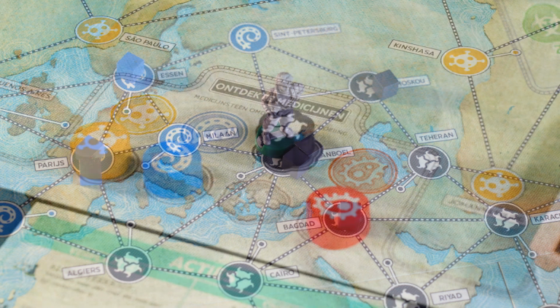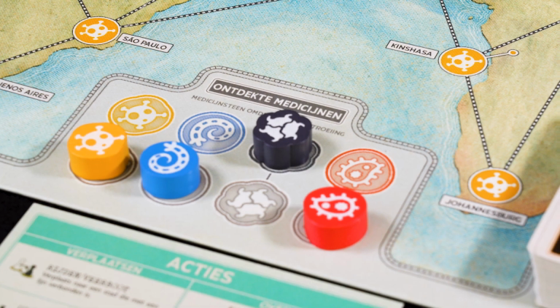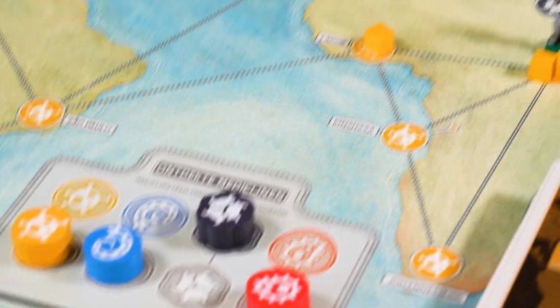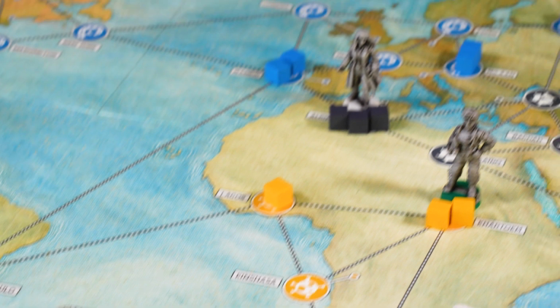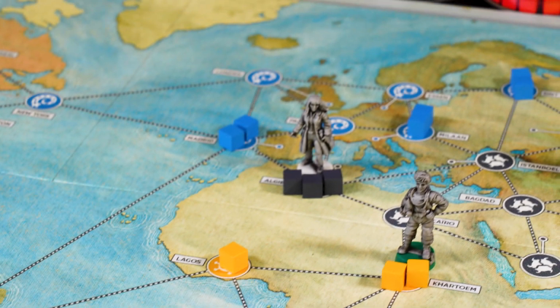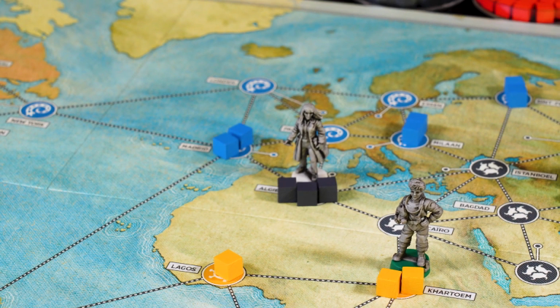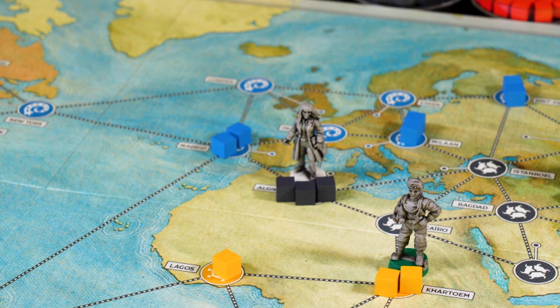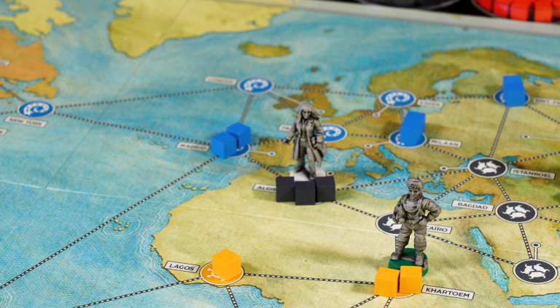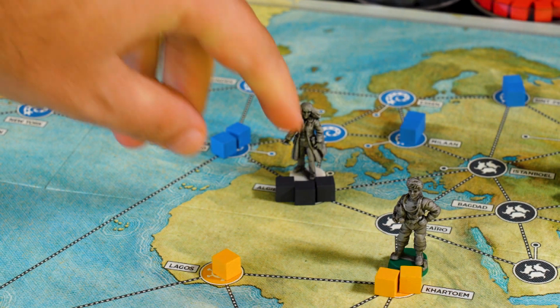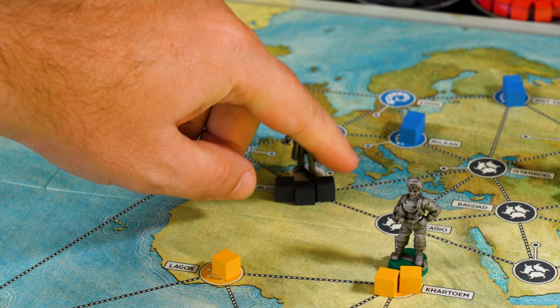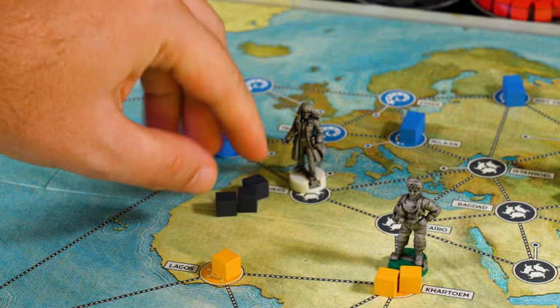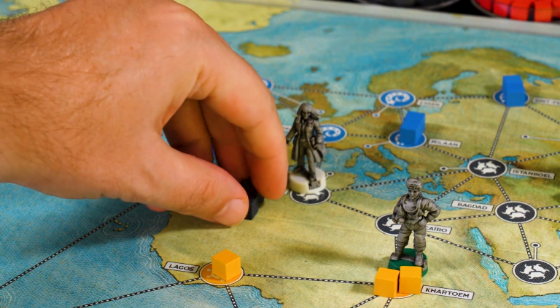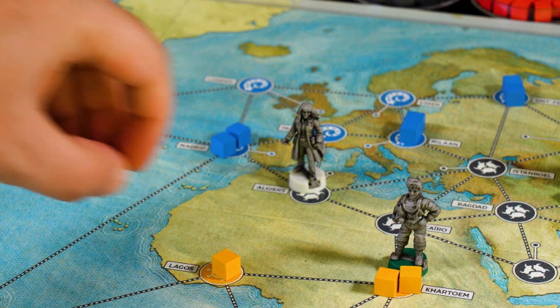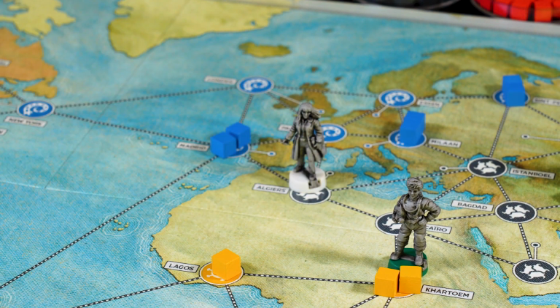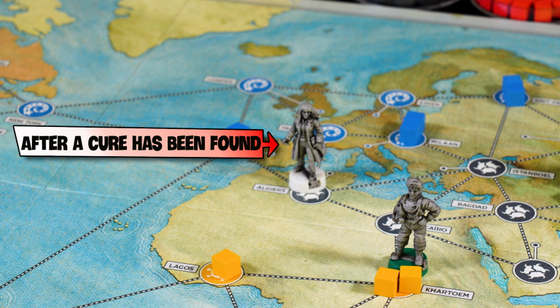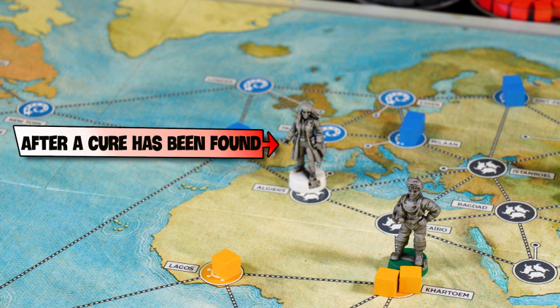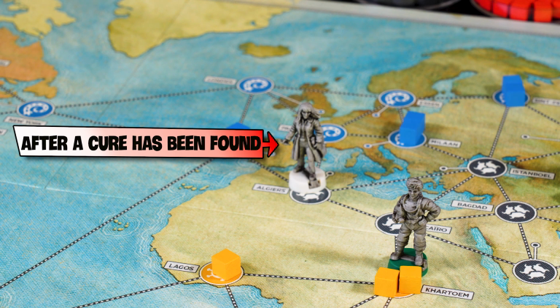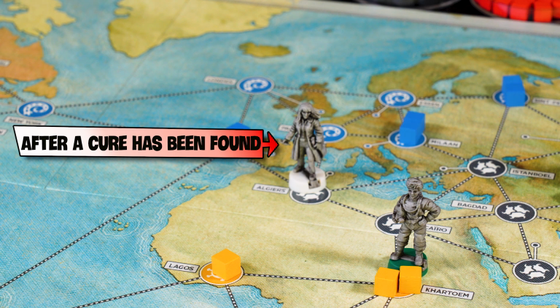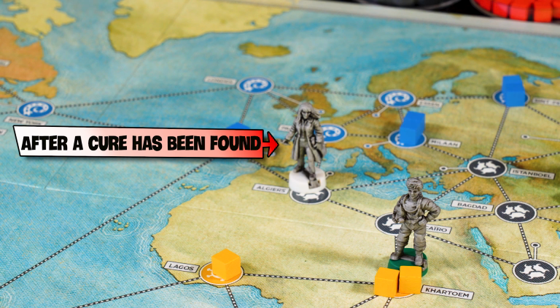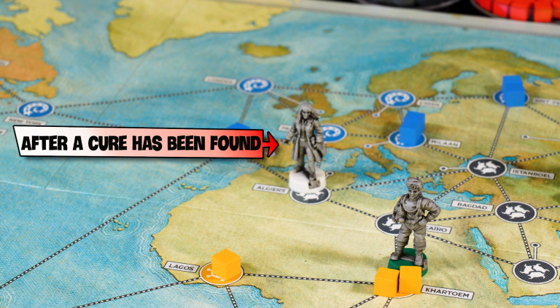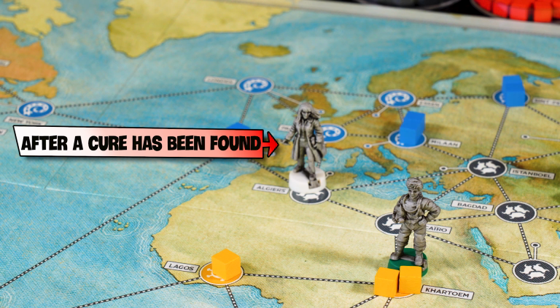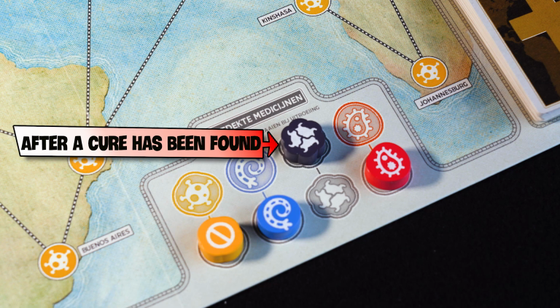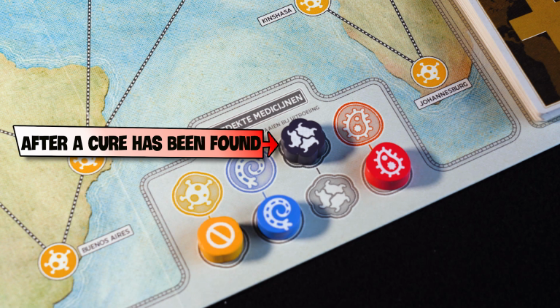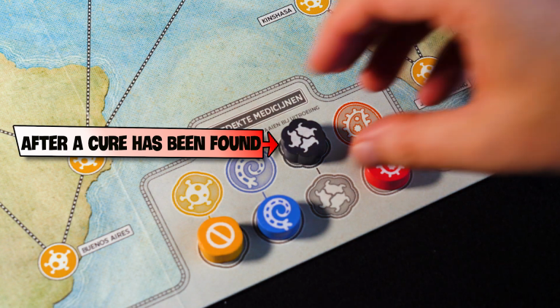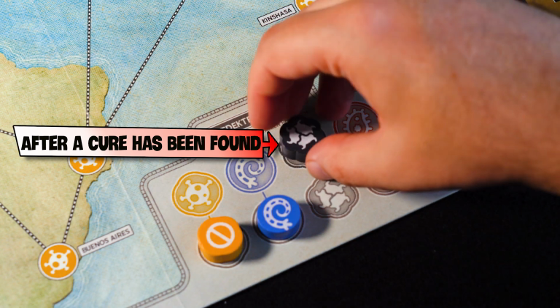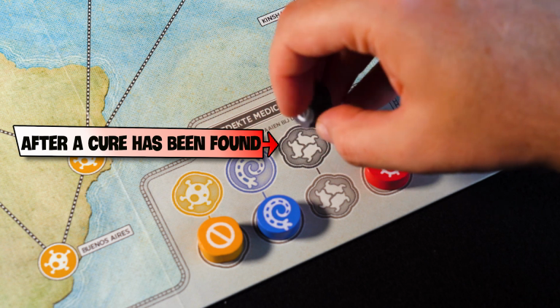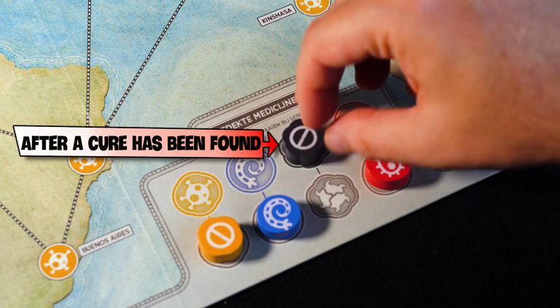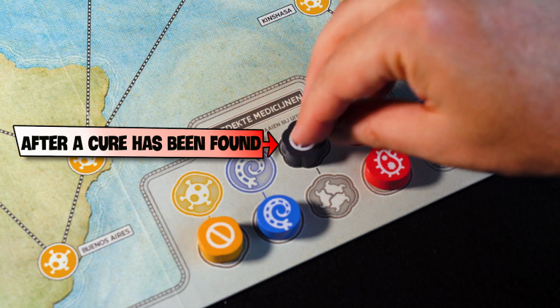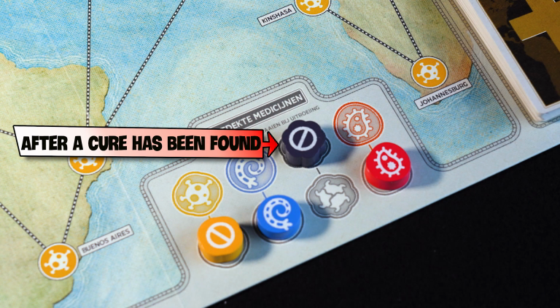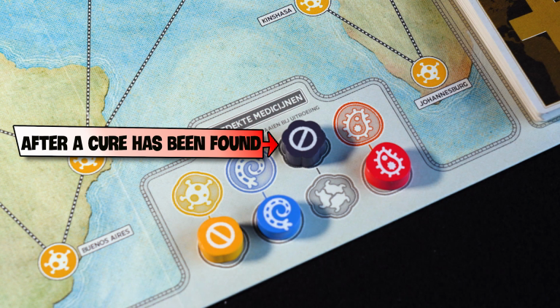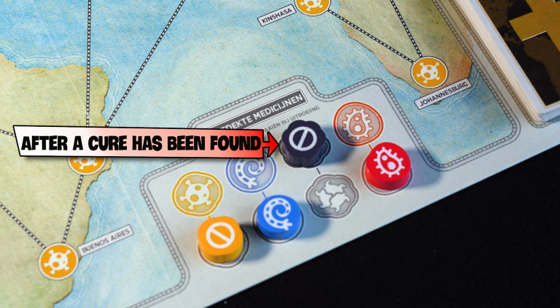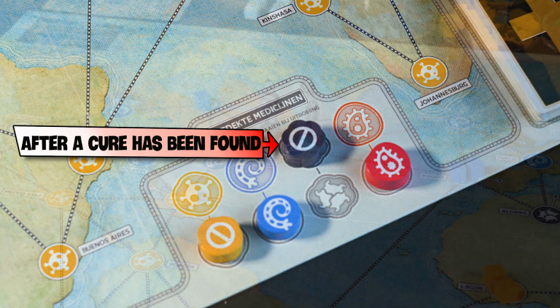If a cure has been discovered for this disease, you may remove all tokens from a city. When you manage to remove all tokens of one disease from the board, the disease has been eradicated completely and it will not come back.